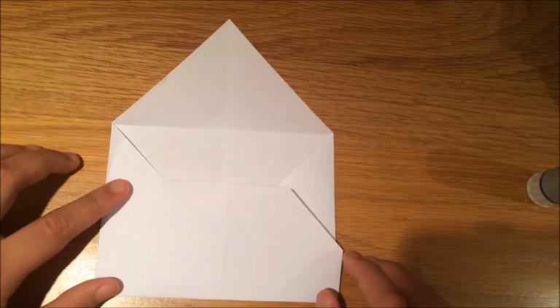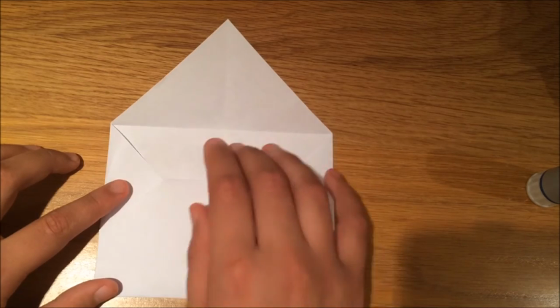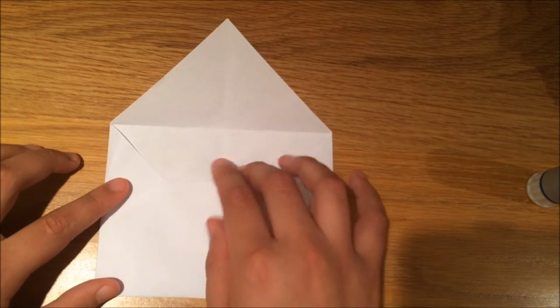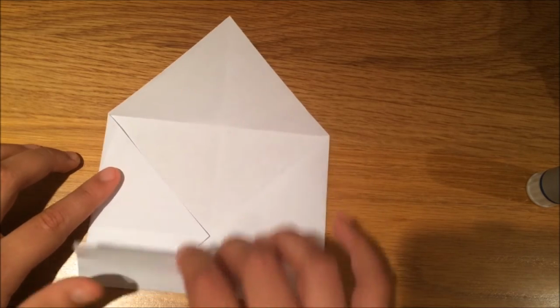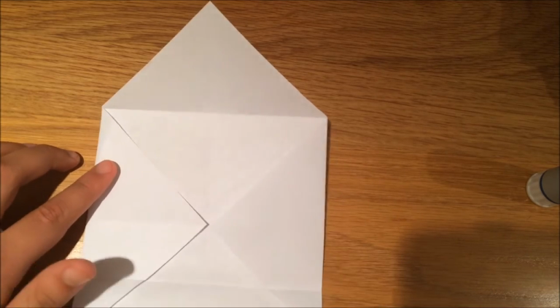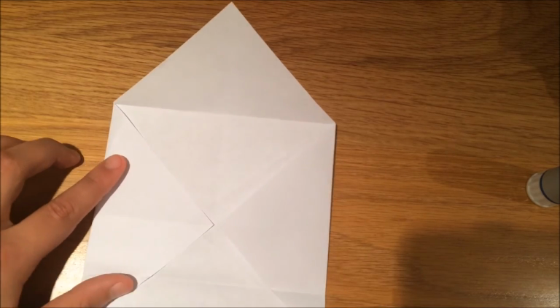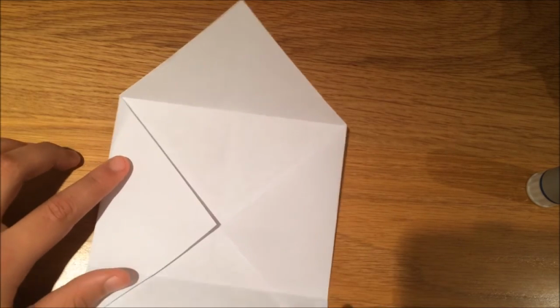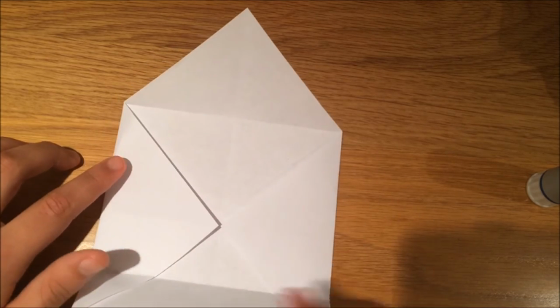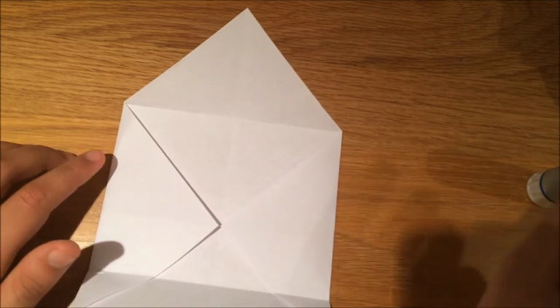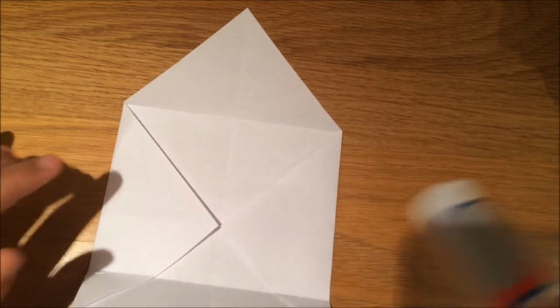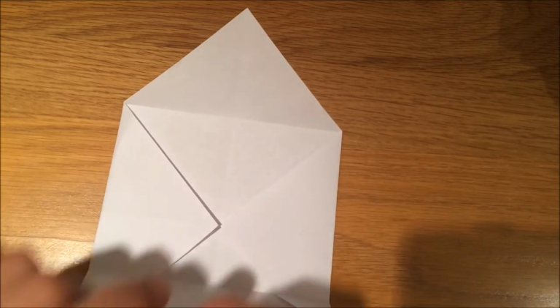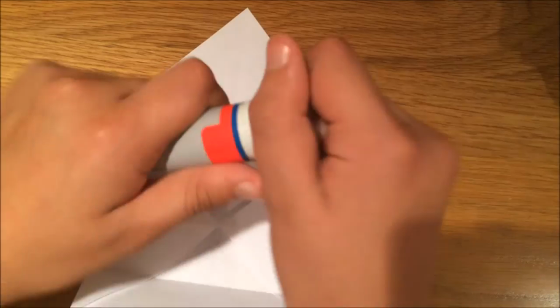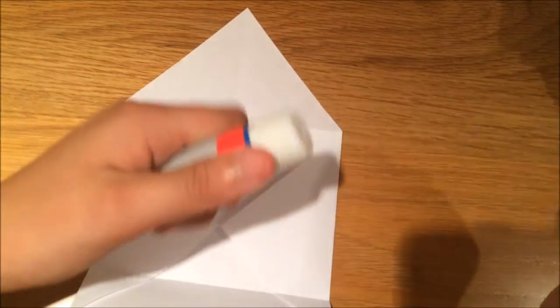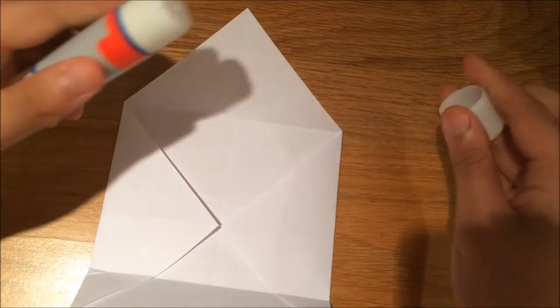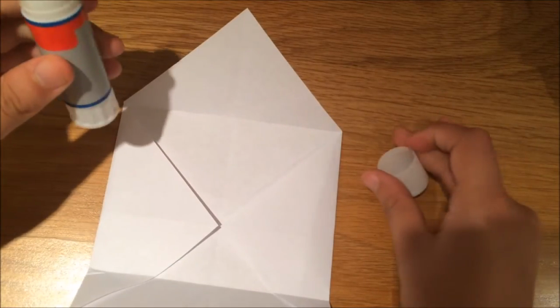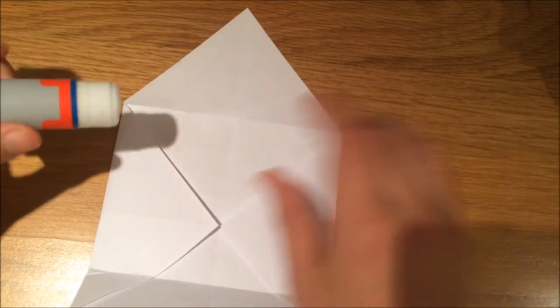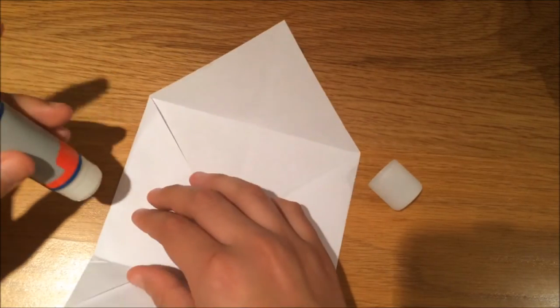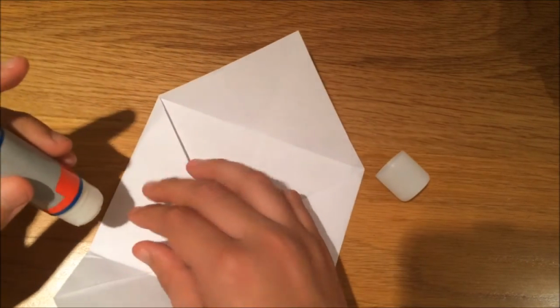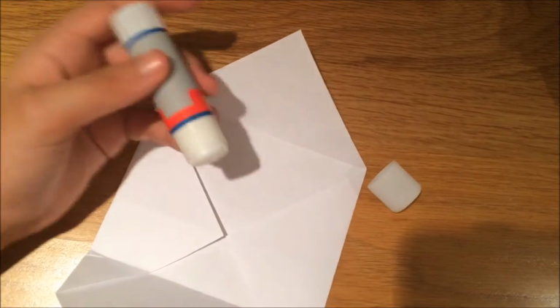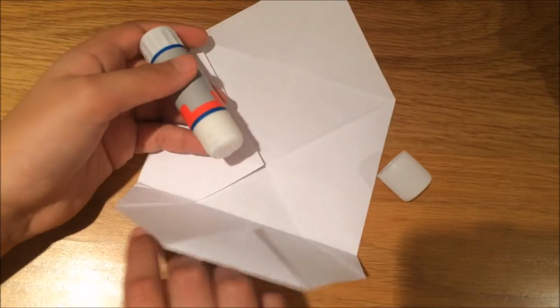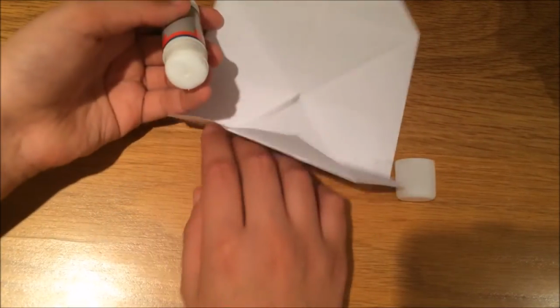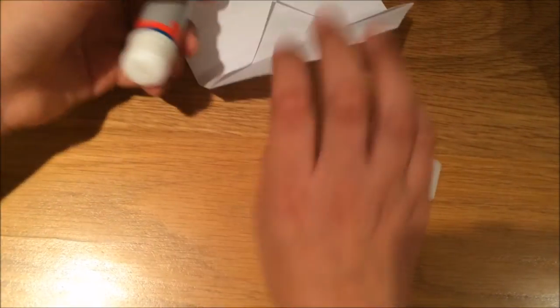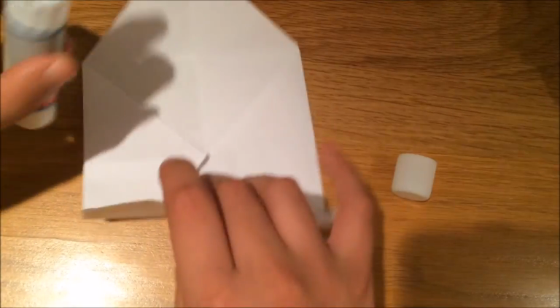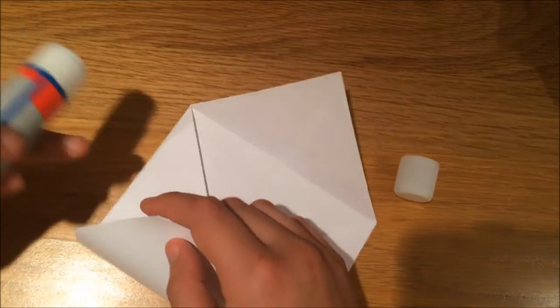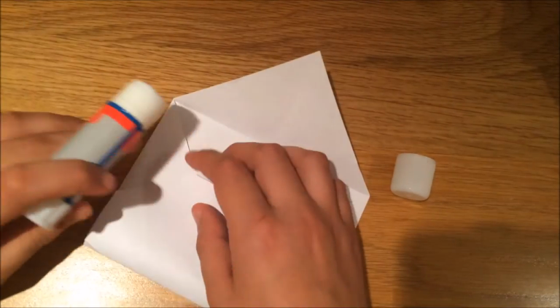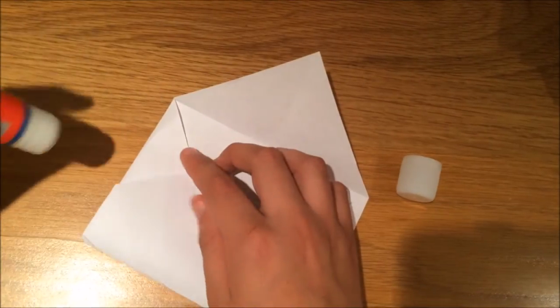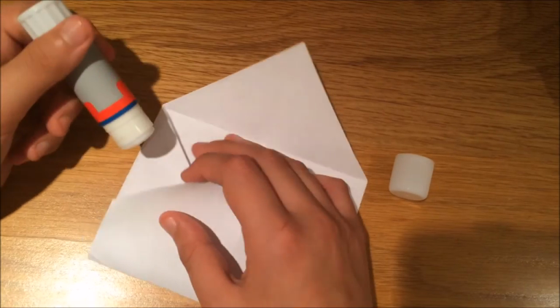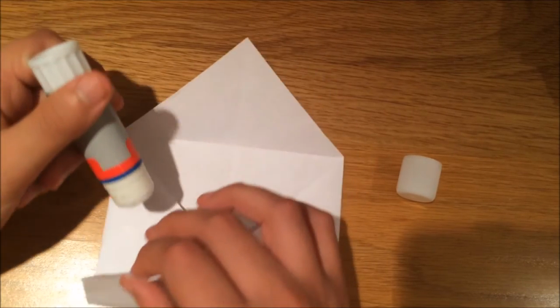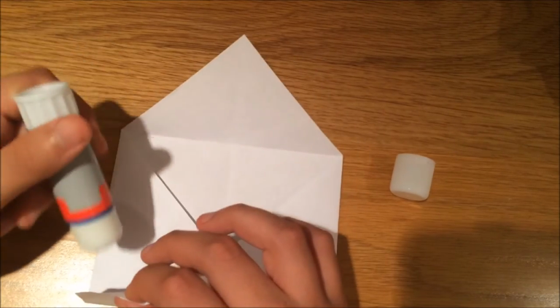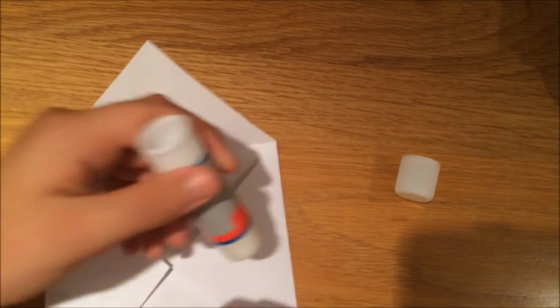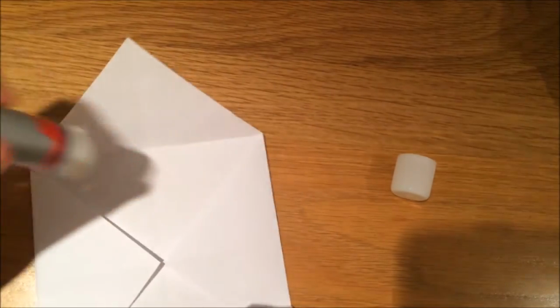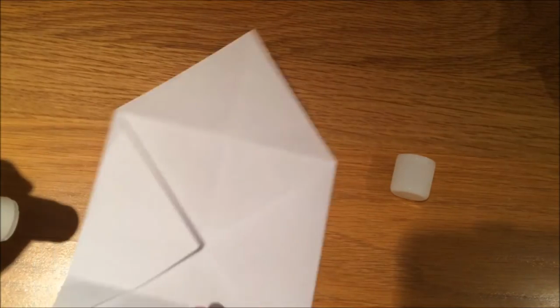Now what you're going to do is open it up and glue the sides. Take your glue and glue the sides that should be stuck down — there should be glue here and on the other side.